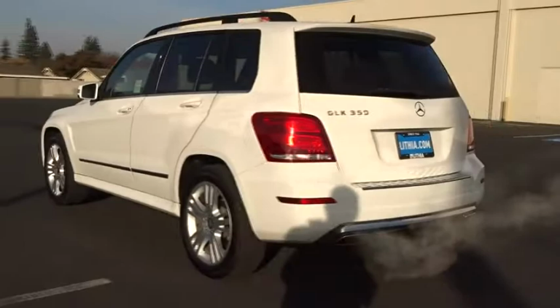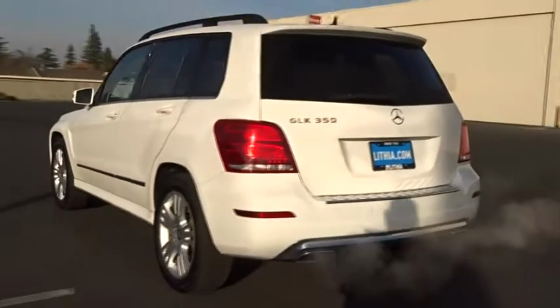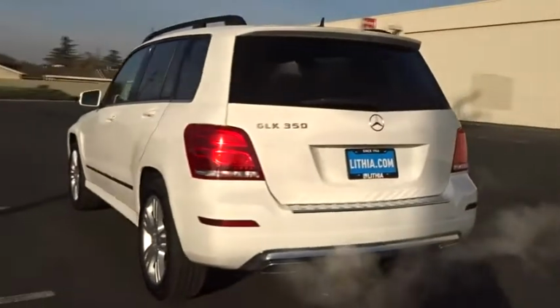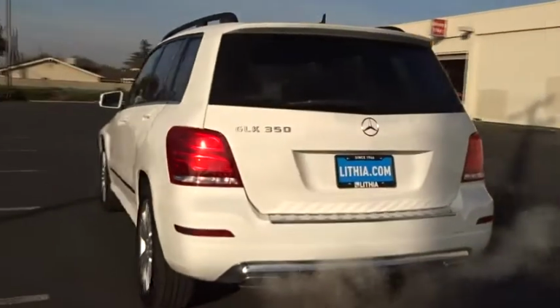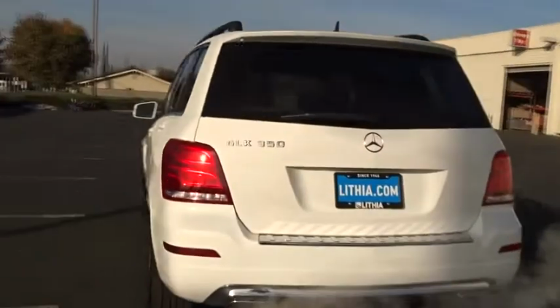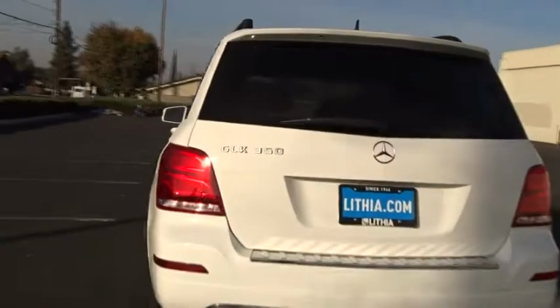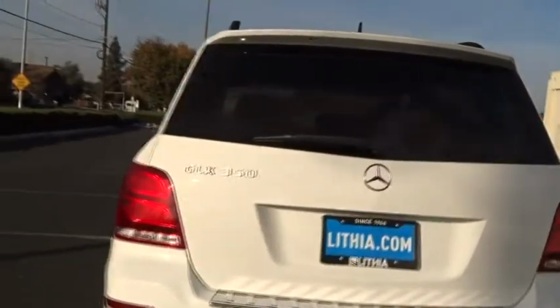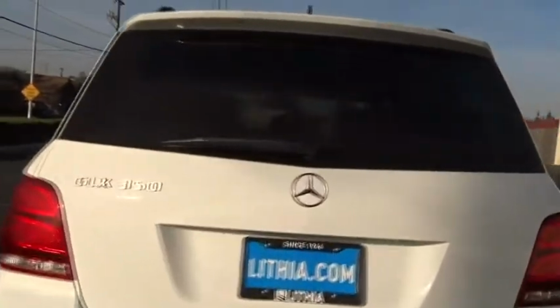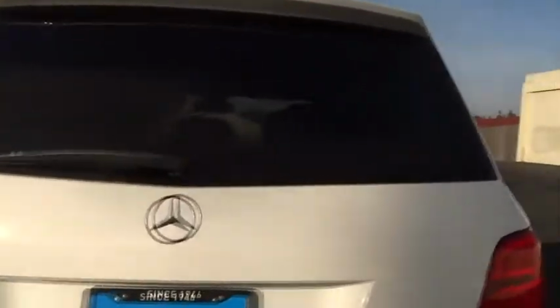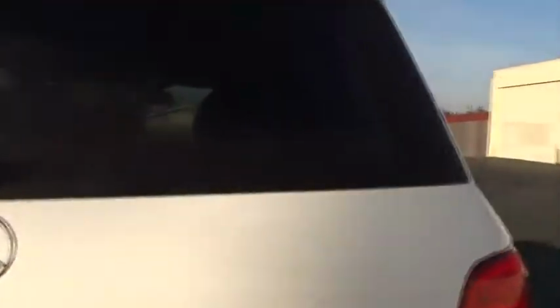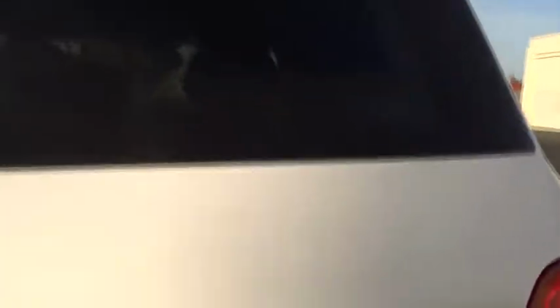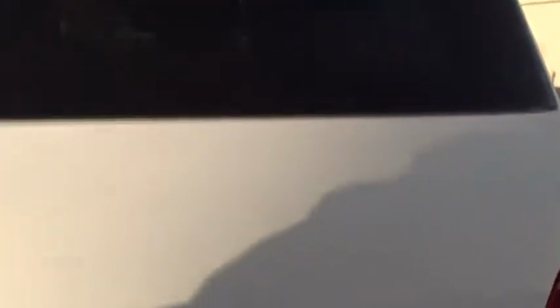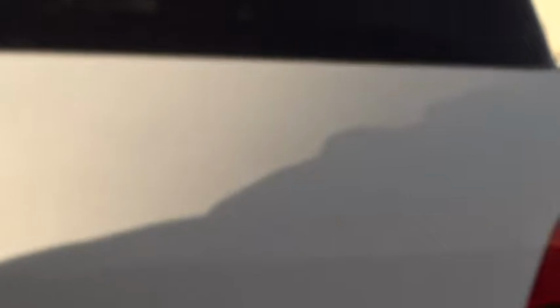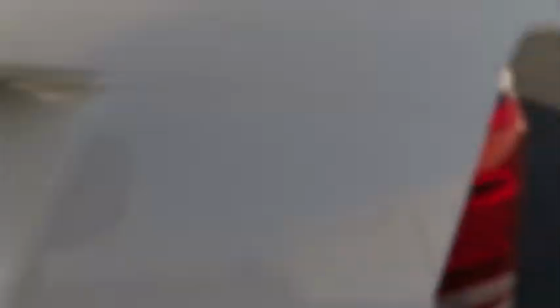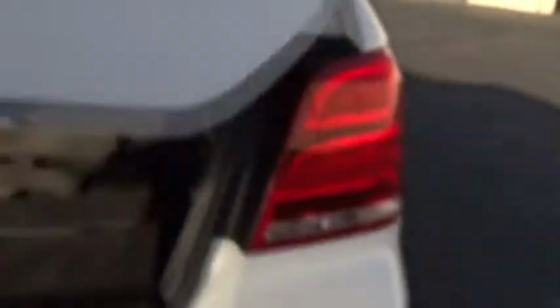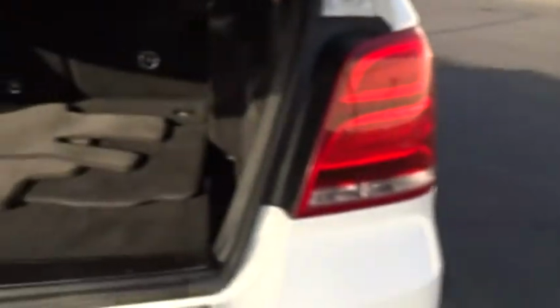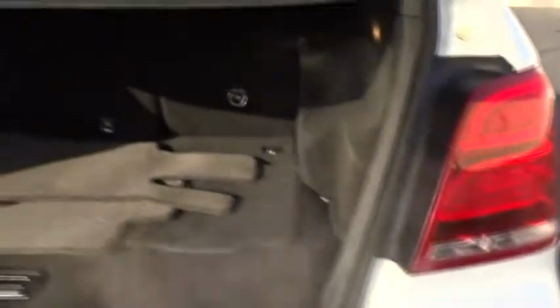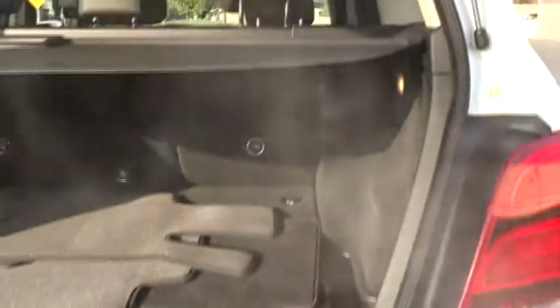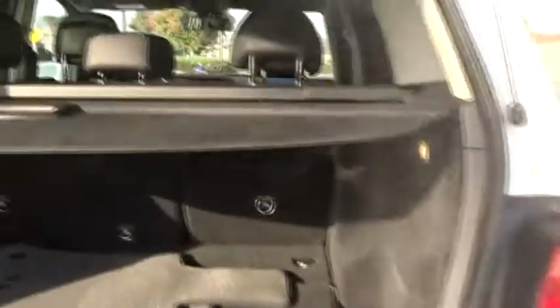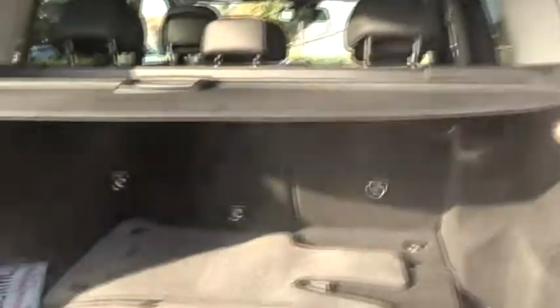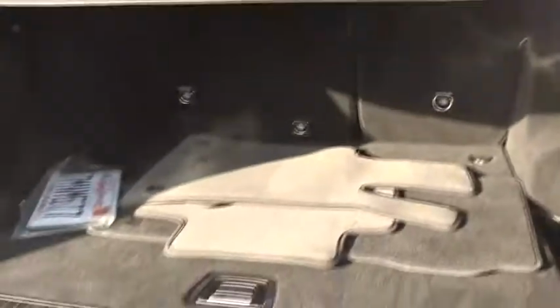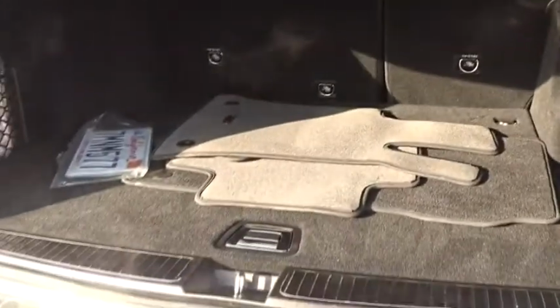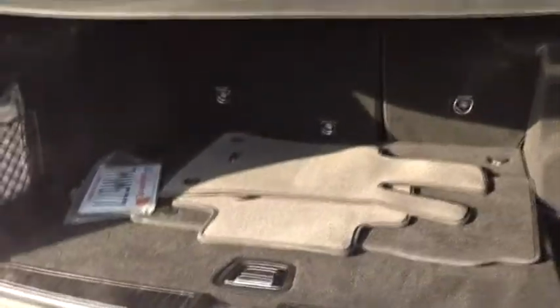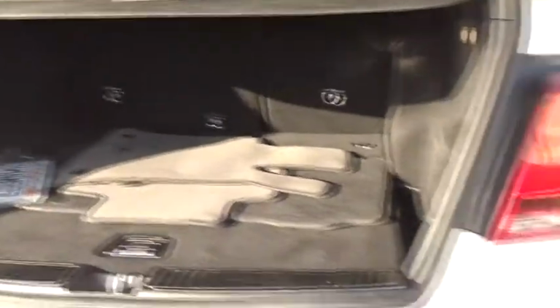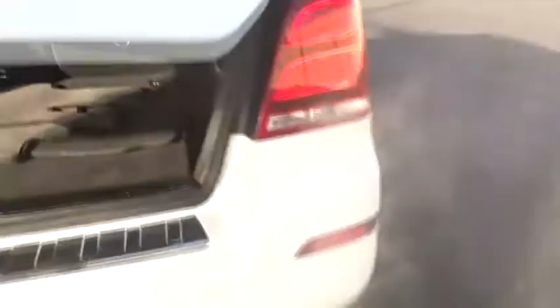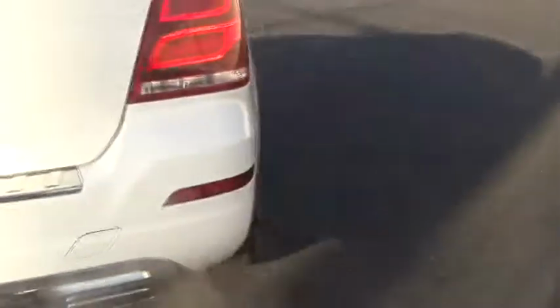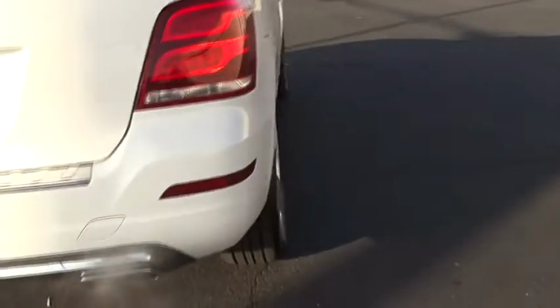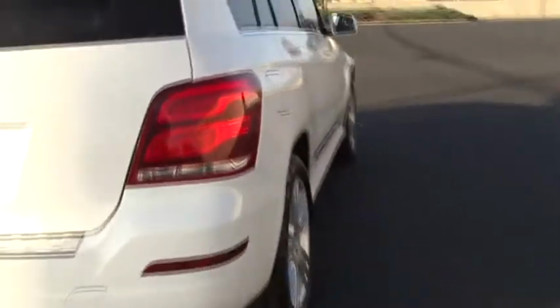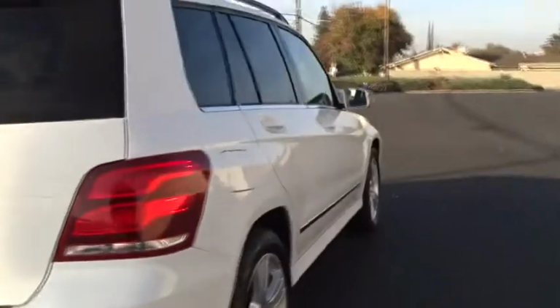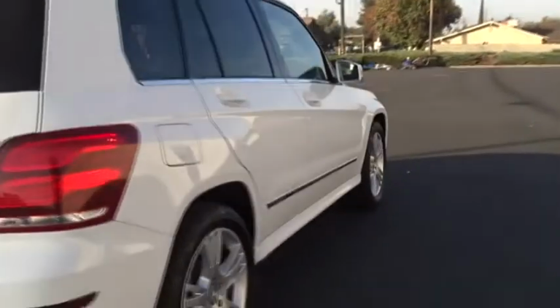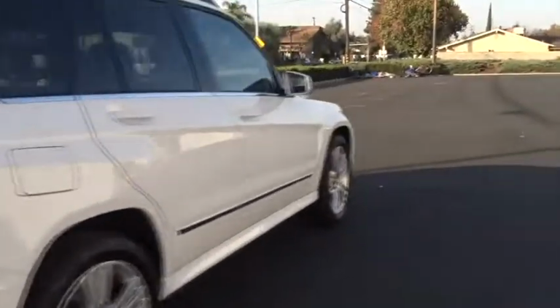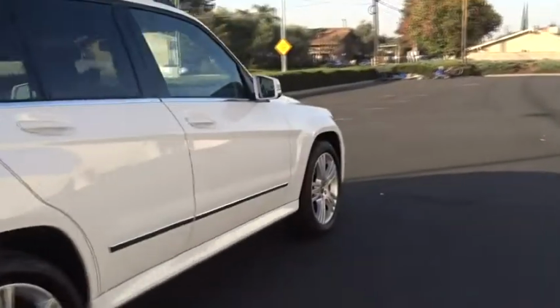This vehicle has less than 25,000 miles. Here are some of this vehicle's great options: power passenger seat, keyless entry, leather-wrapped steering wheel, adjustable steering wheel, driver lumbar, power steering, cruise control.